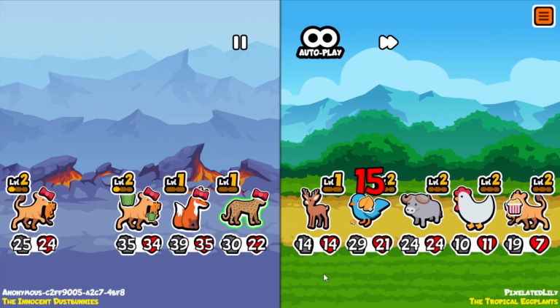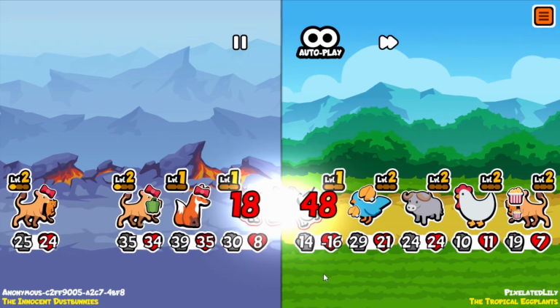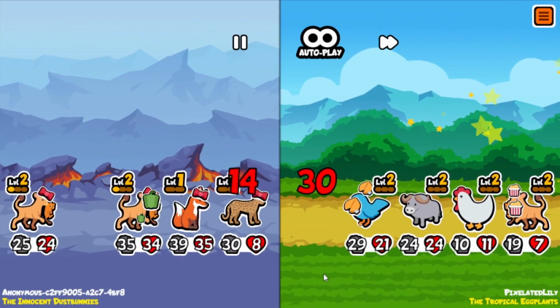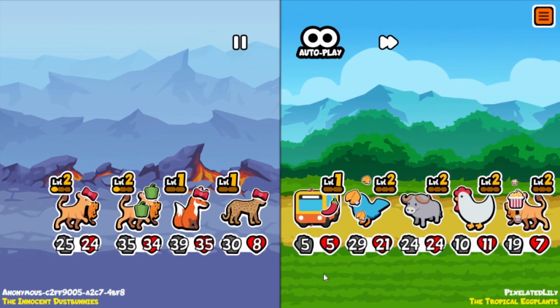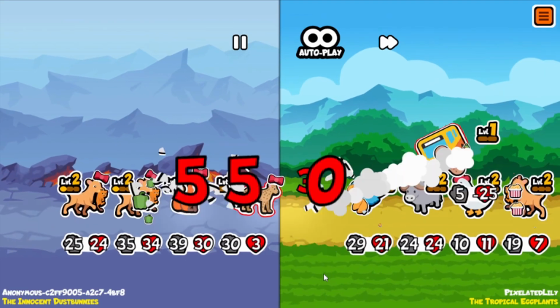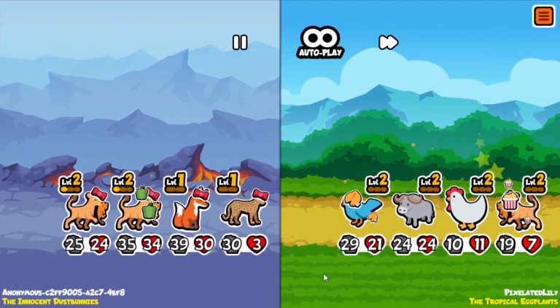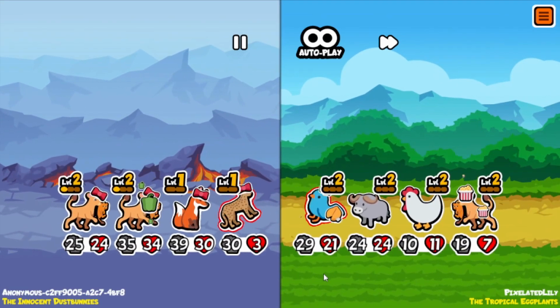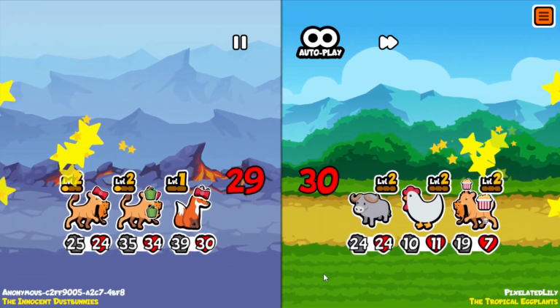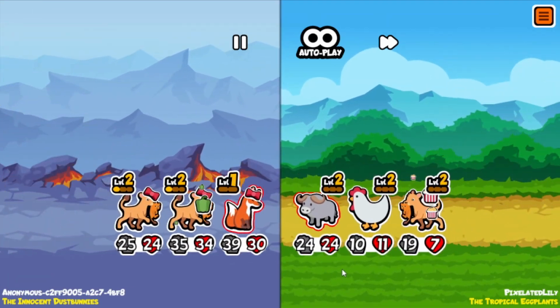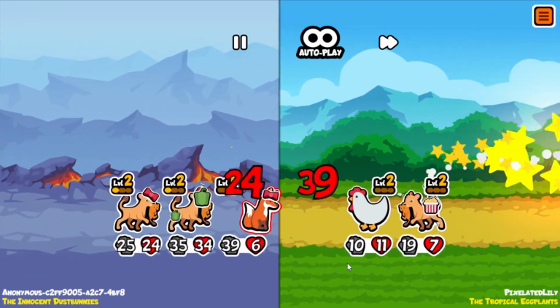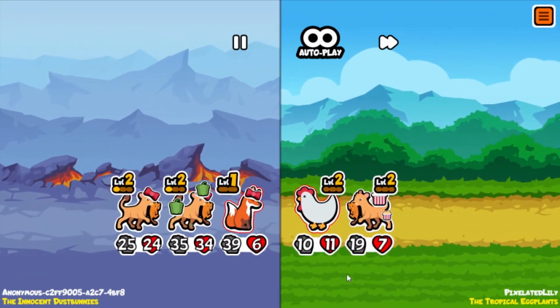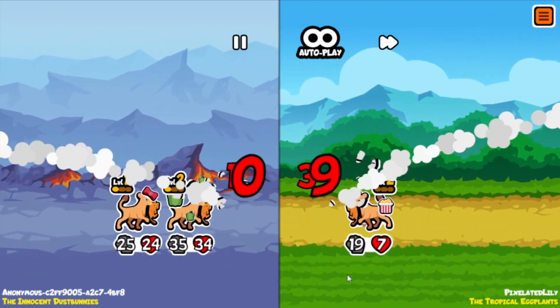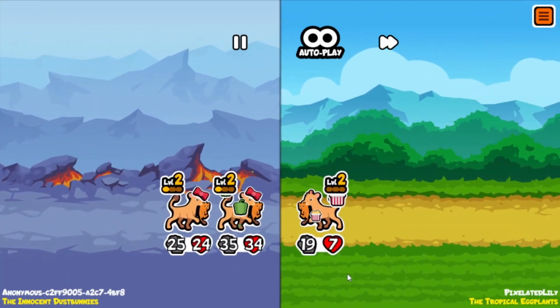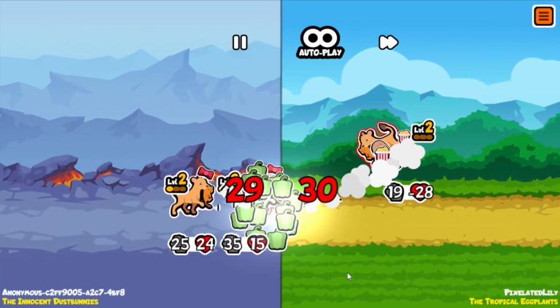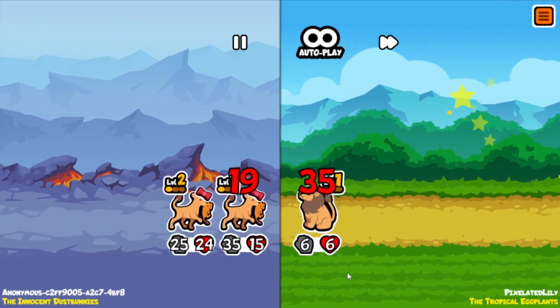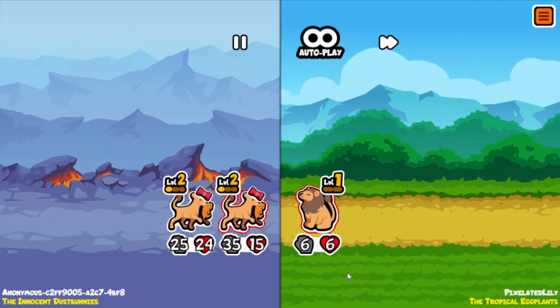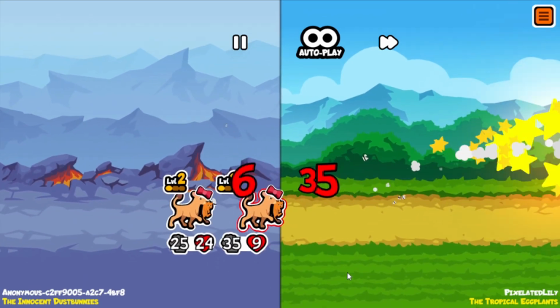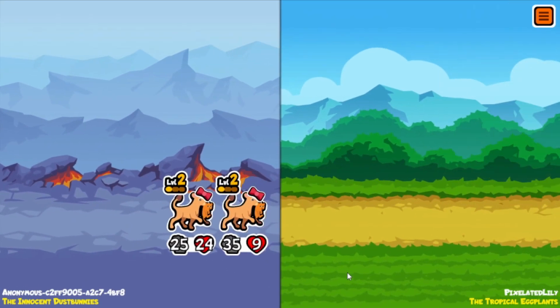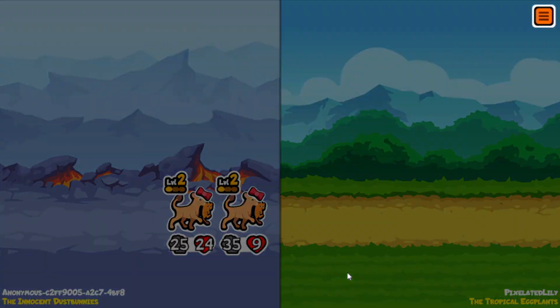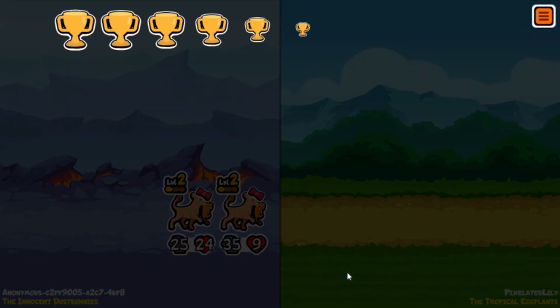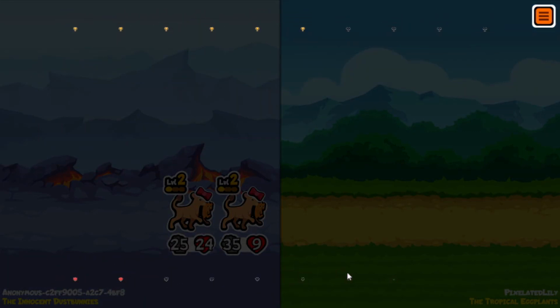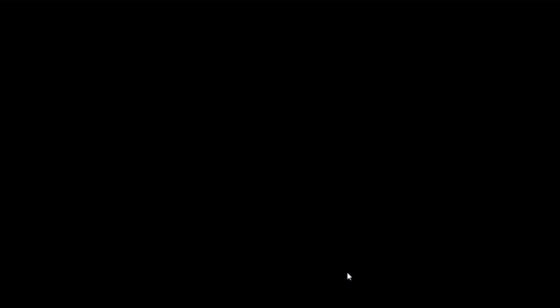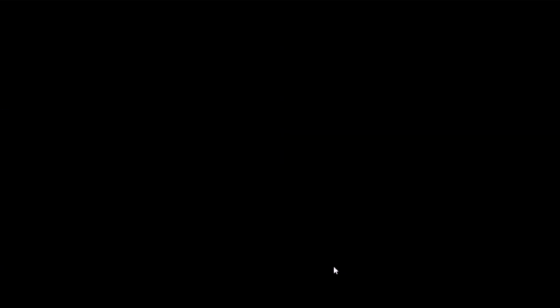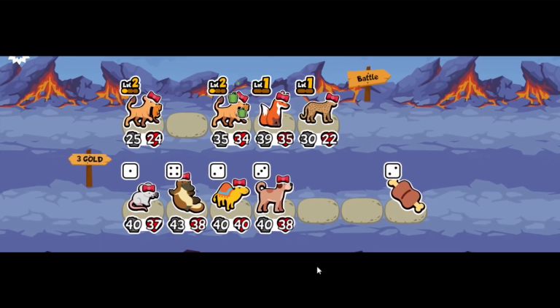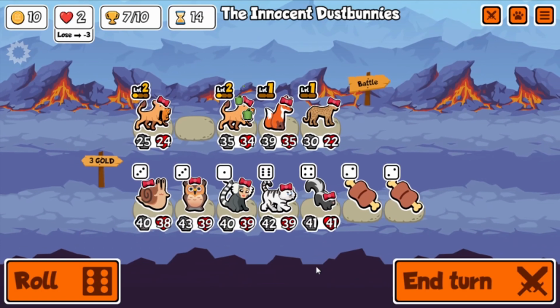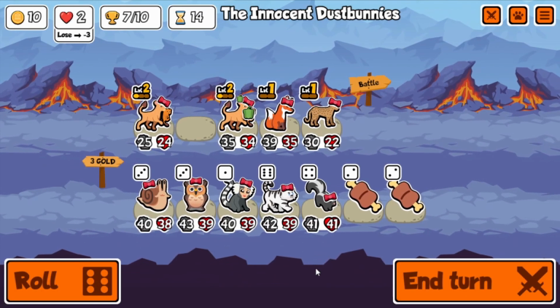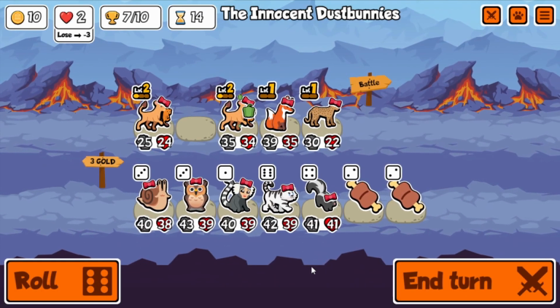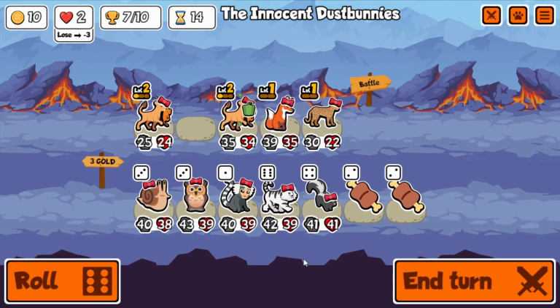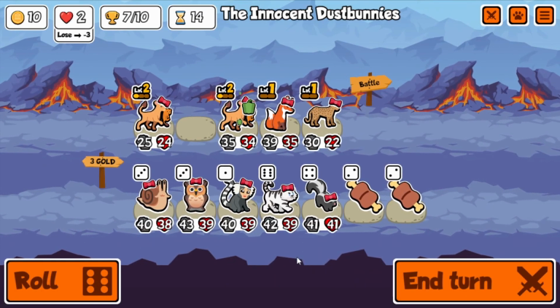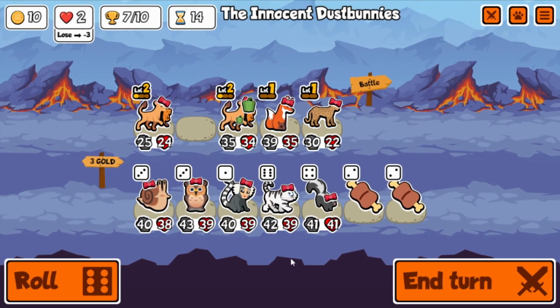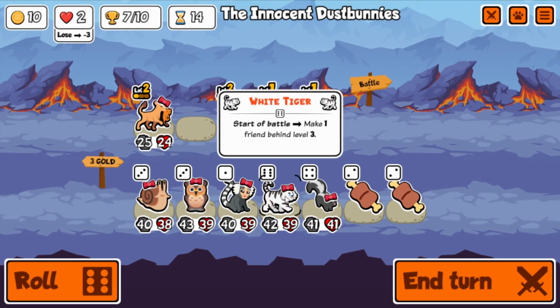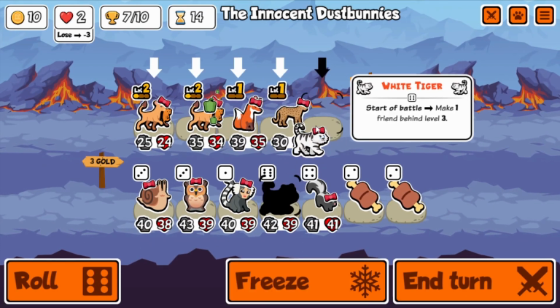We have a four-squad here, but our stats are so high that we just demolish. It's not that hard now — I just gotta find good abilities on animals.